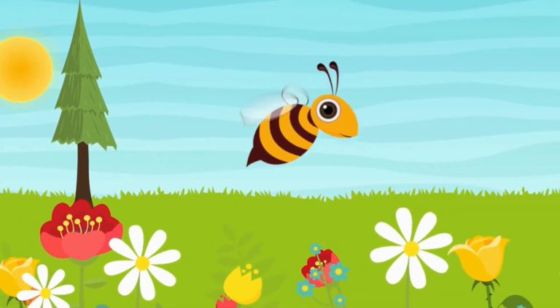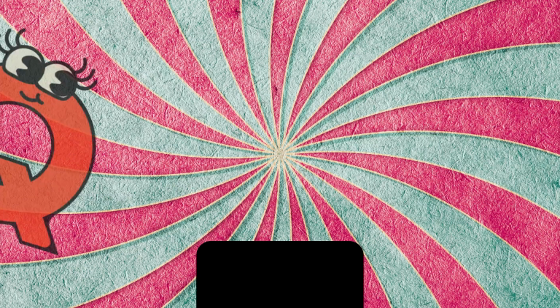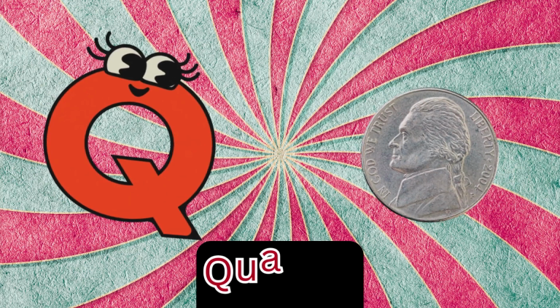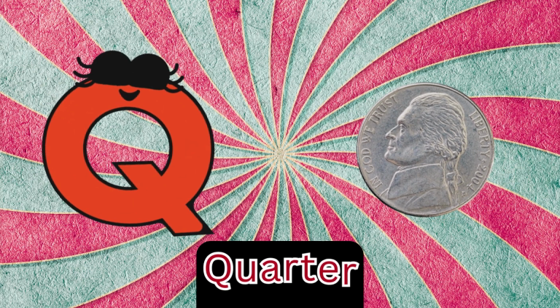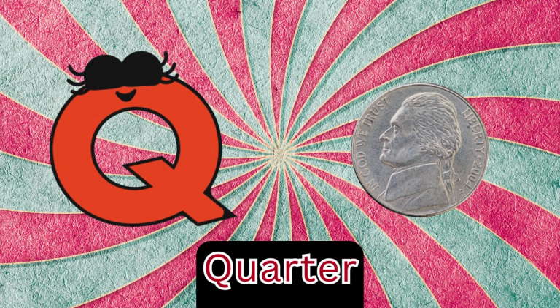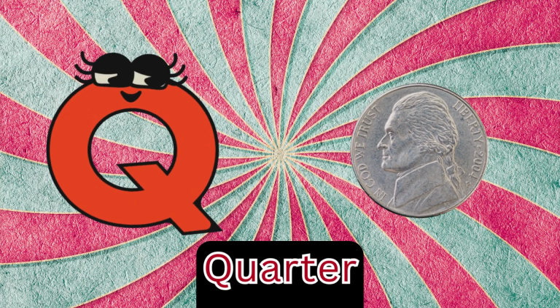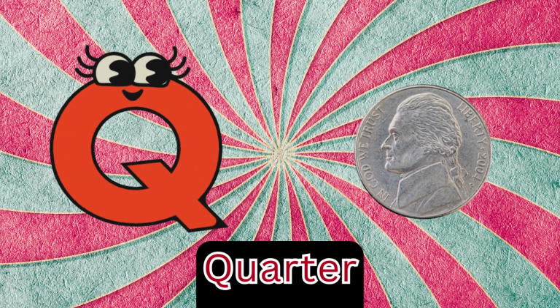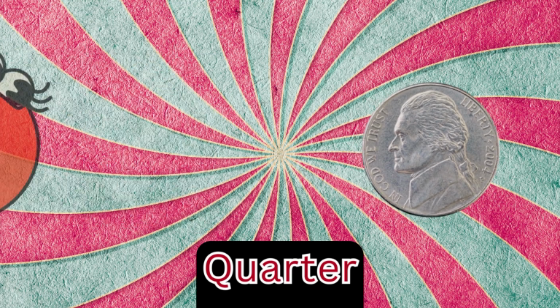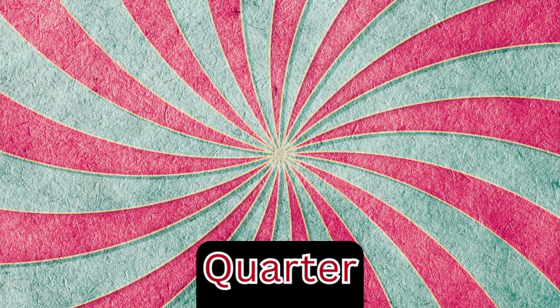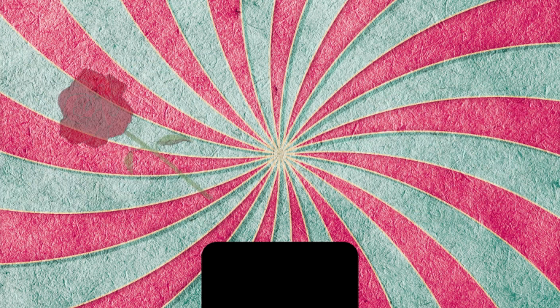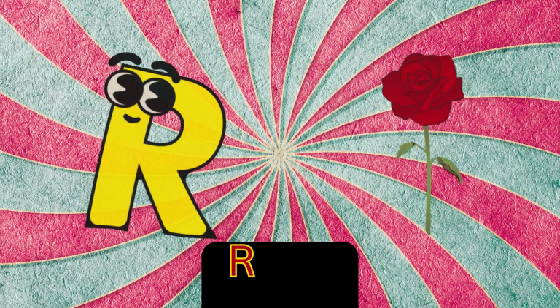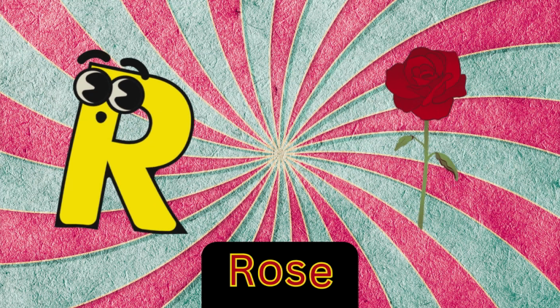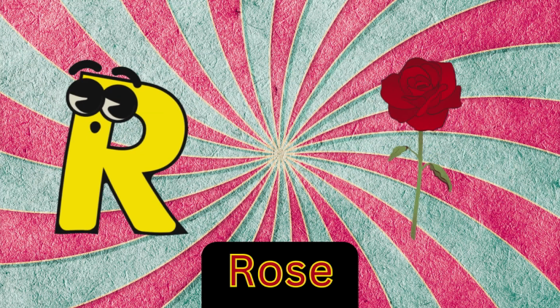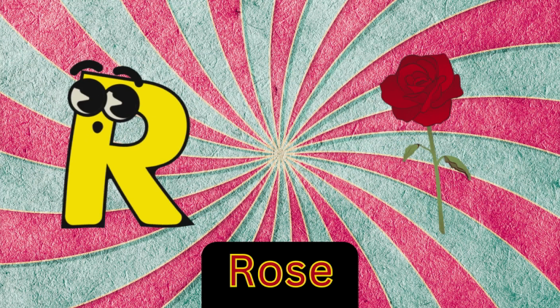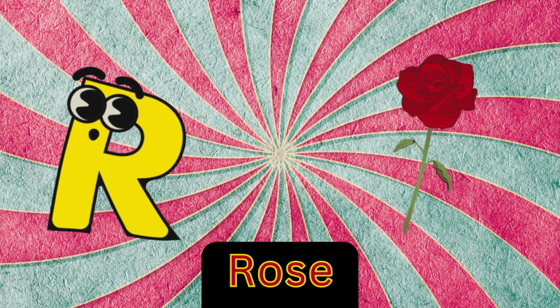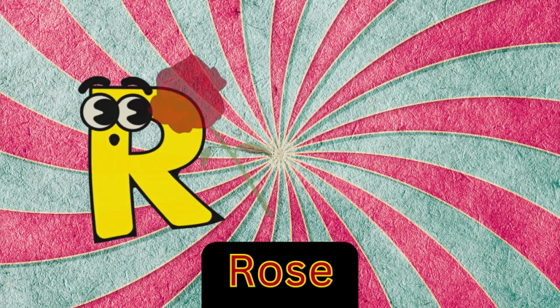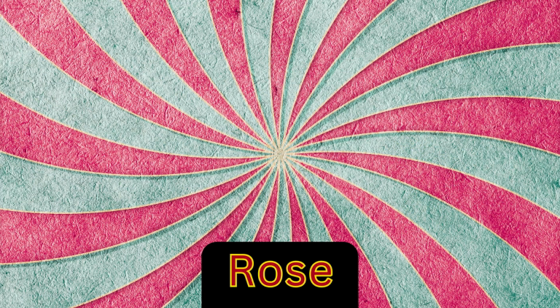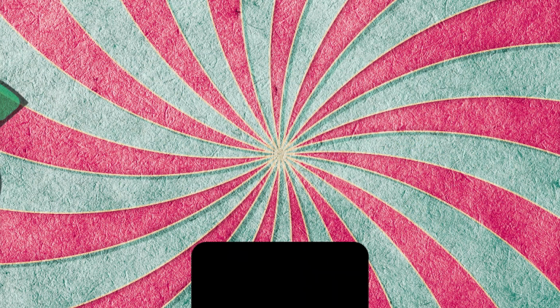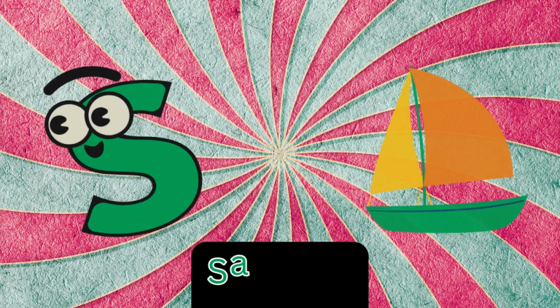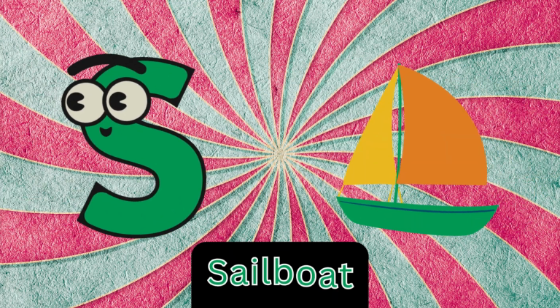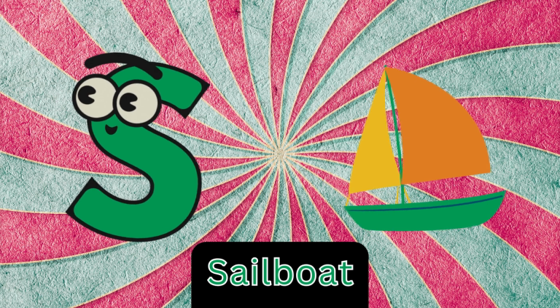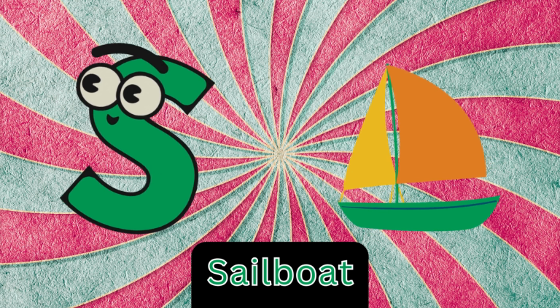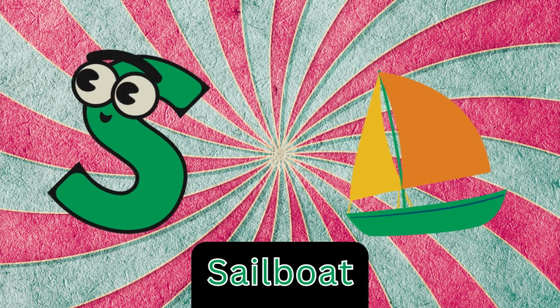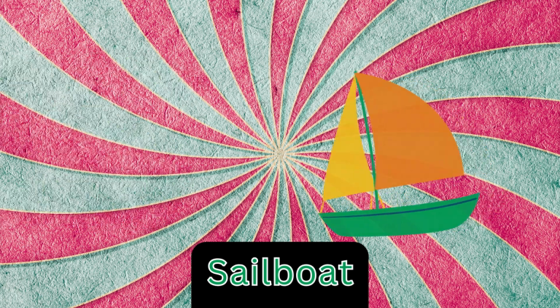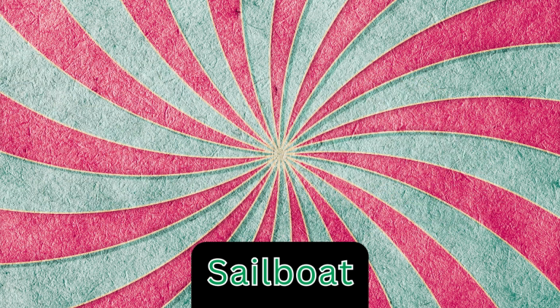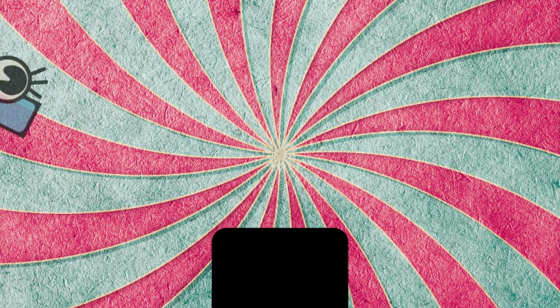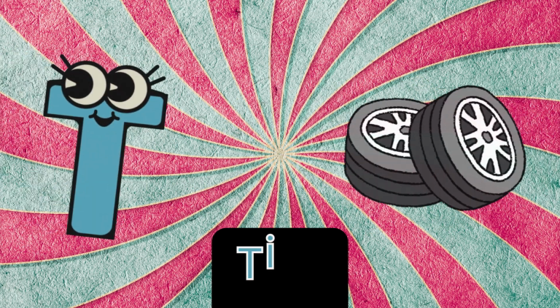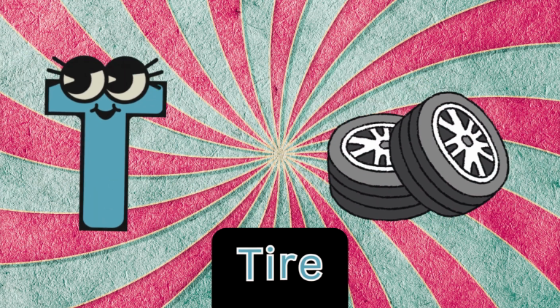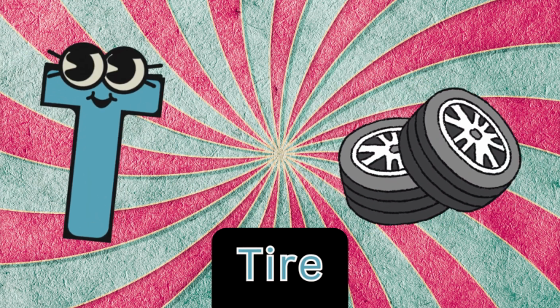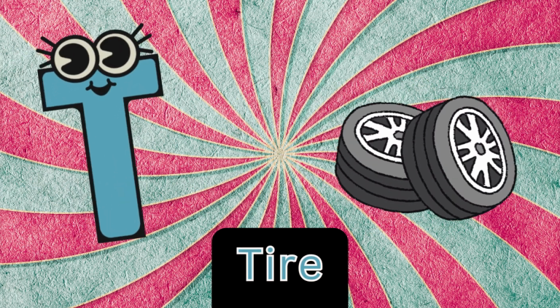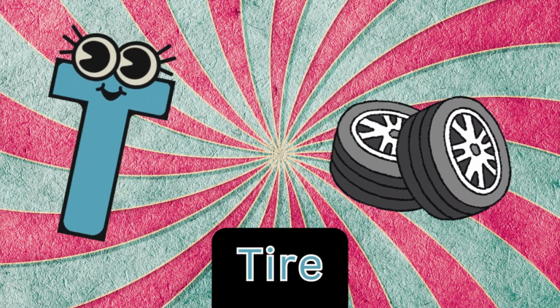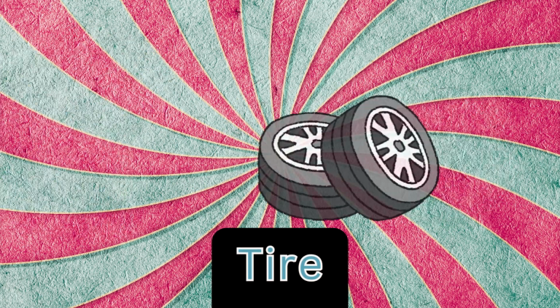Q is for quarter, qu-qu-quarter. R is for rose, r-rose. S is for sailboat, s-s-sailboat. T is for tire, t-tire.